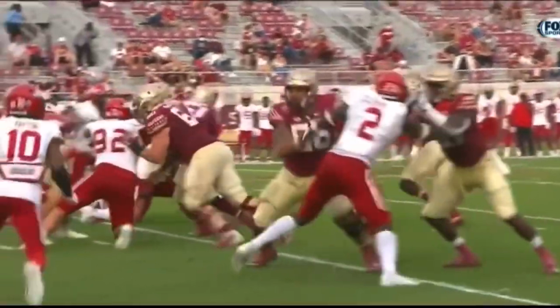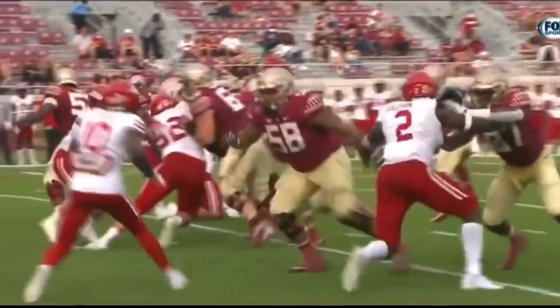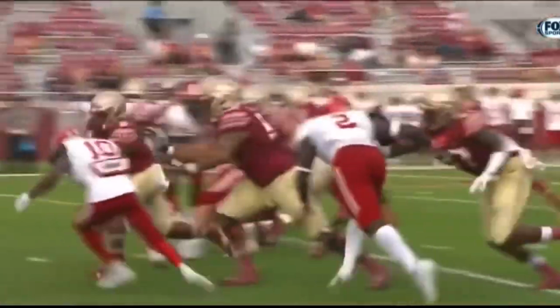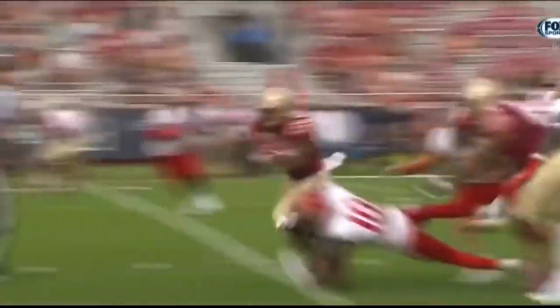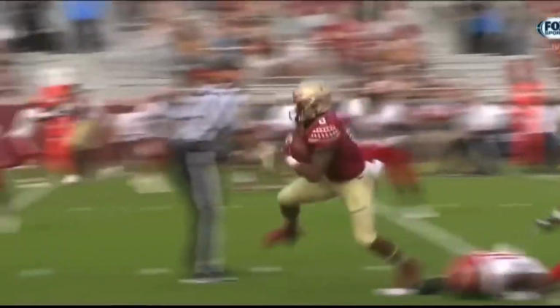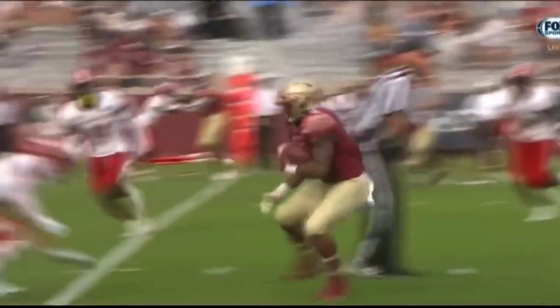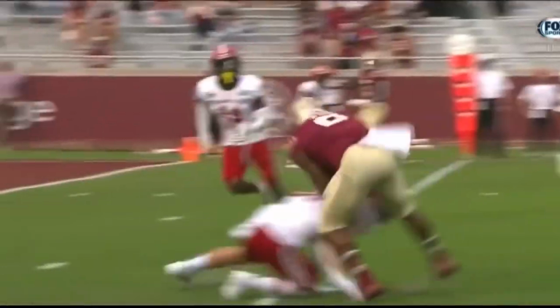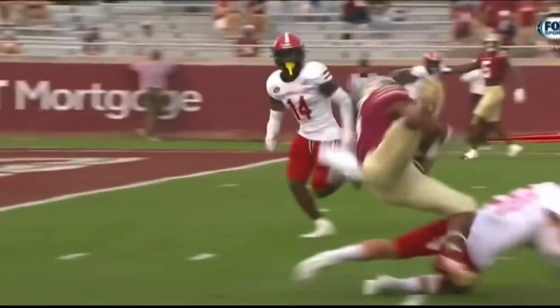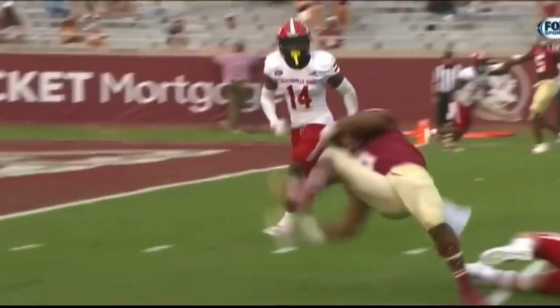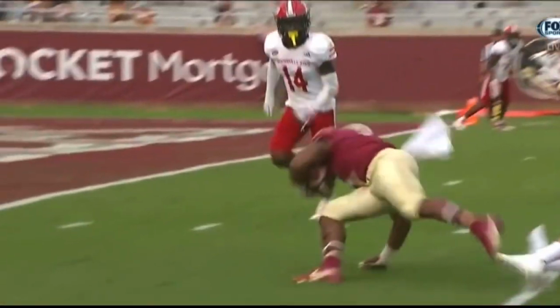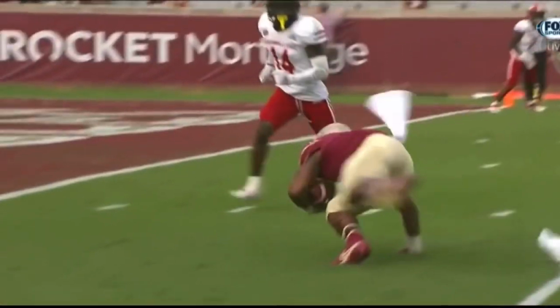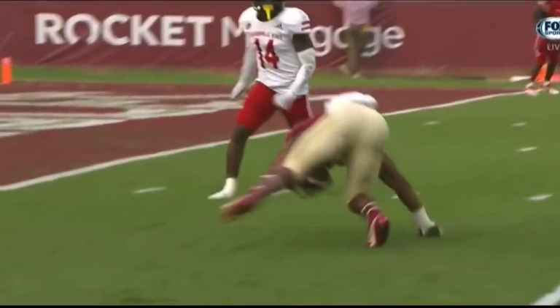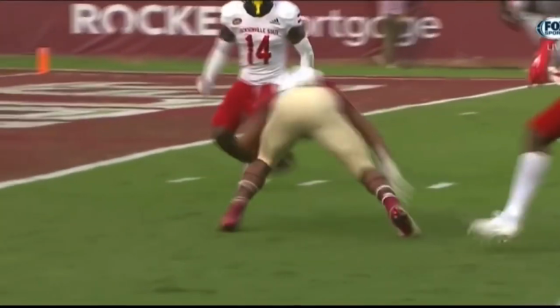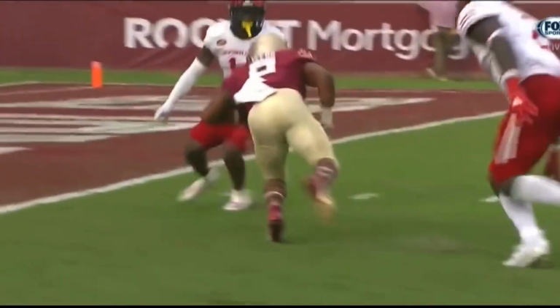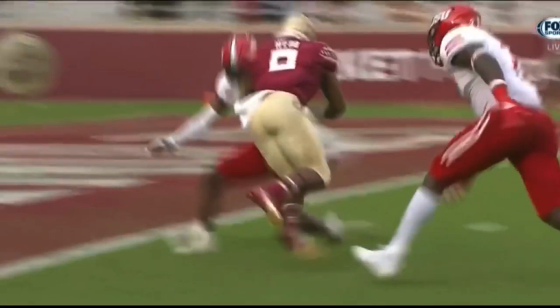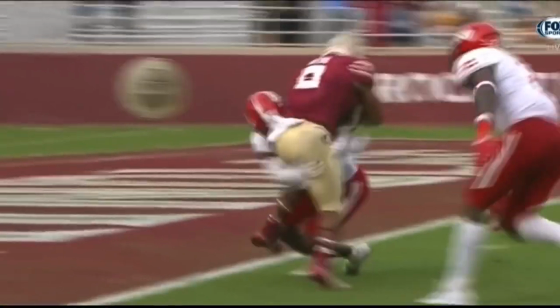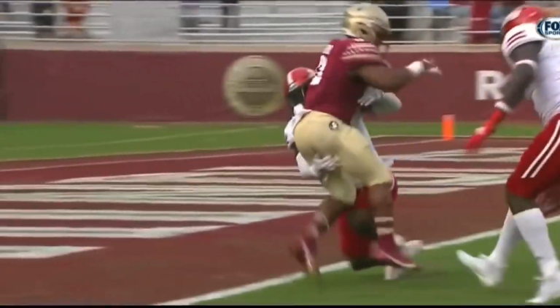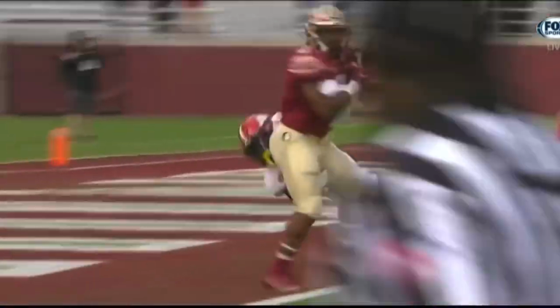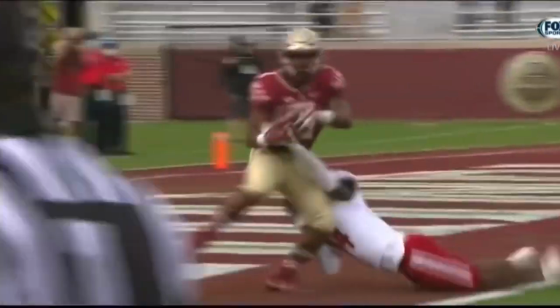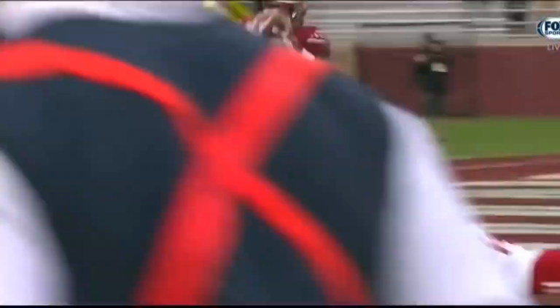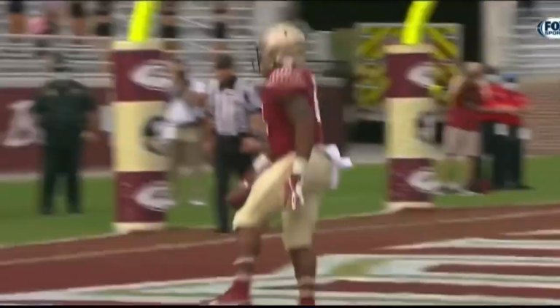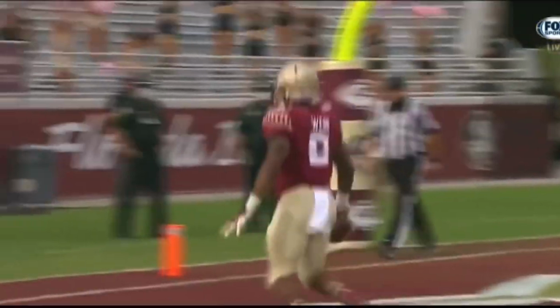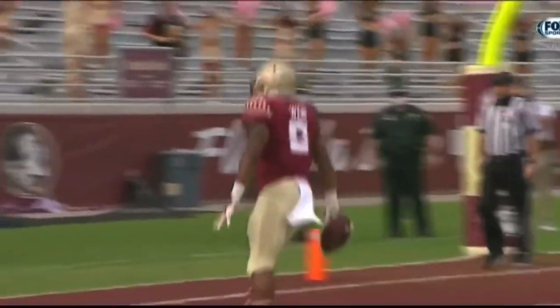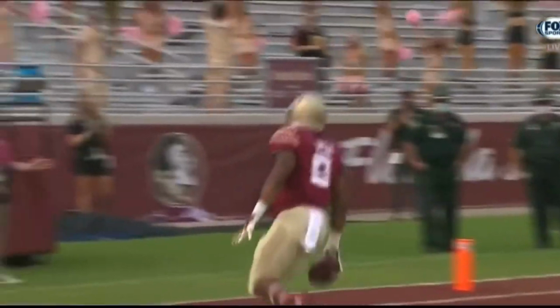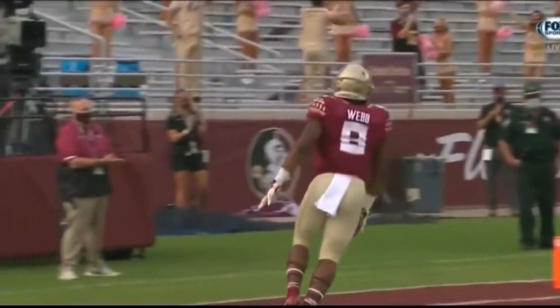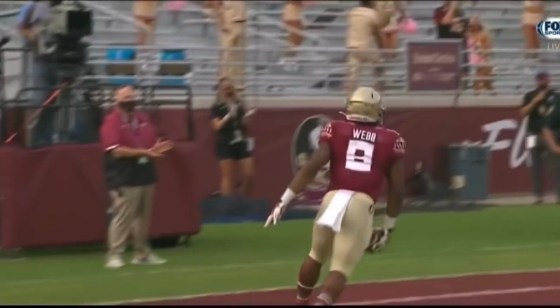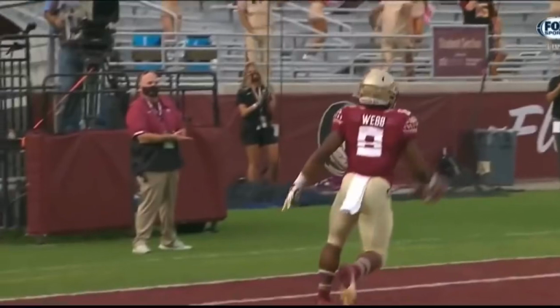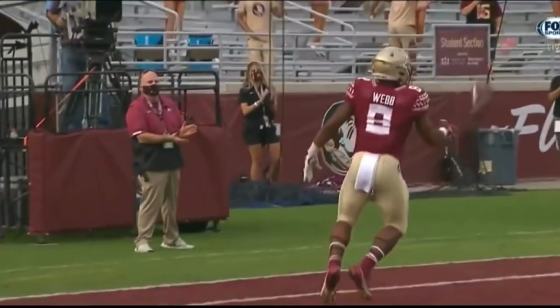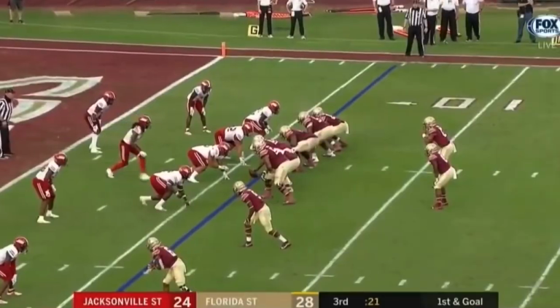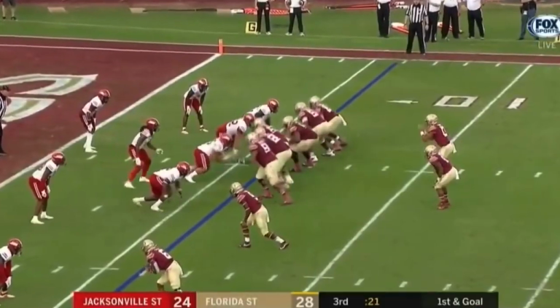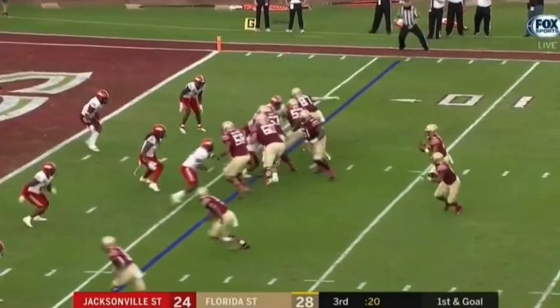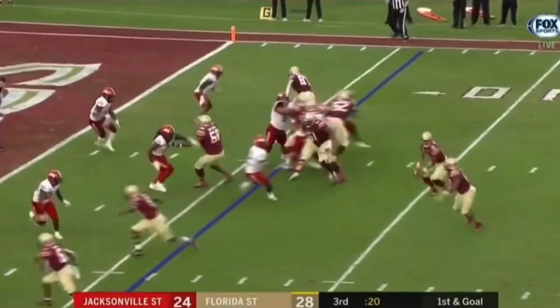Maurice Jones-Drew type of guy — look at him, he gets through that traffic securing the football, are you kidding me? He maintained his balance. That's pretty. As planned for Knowles.